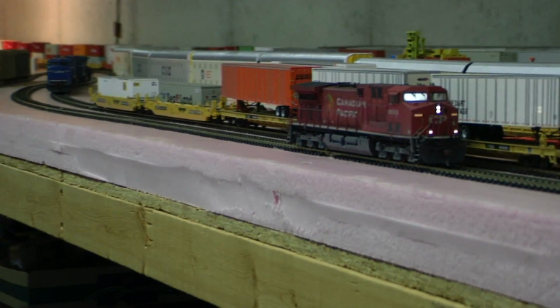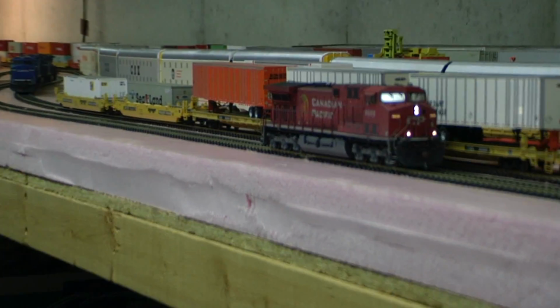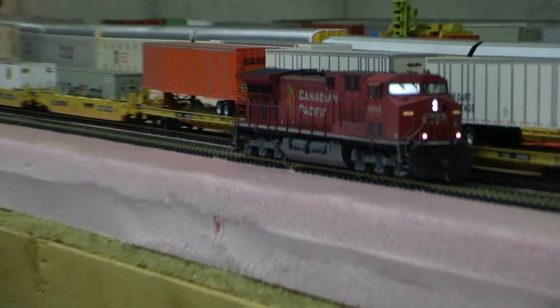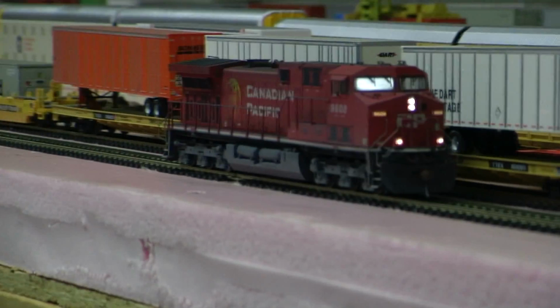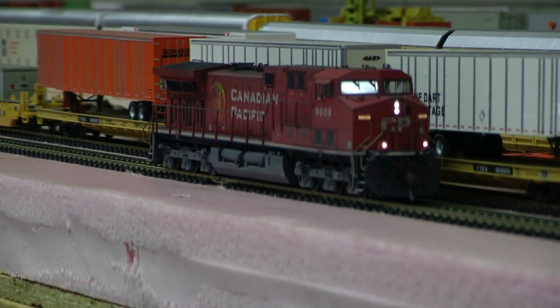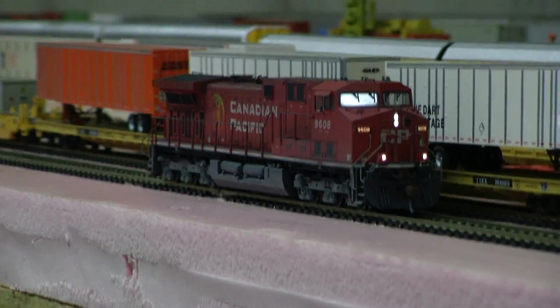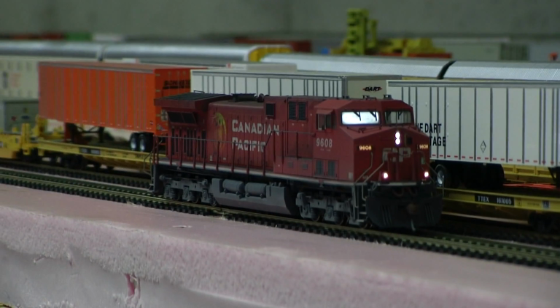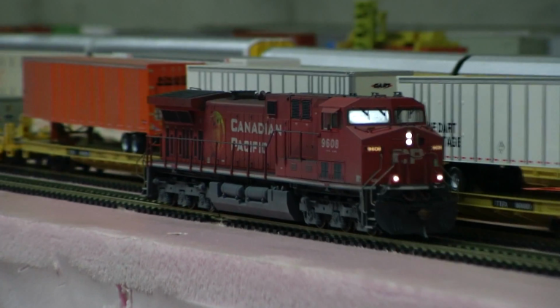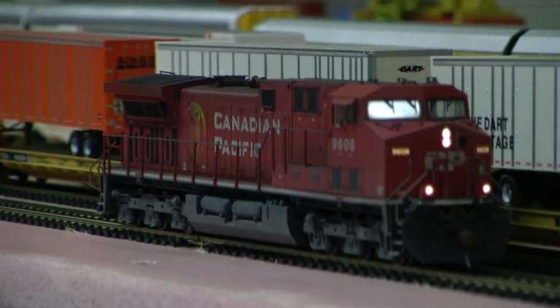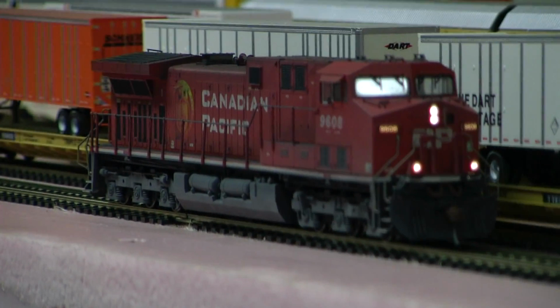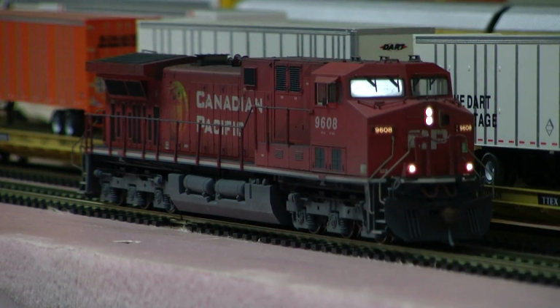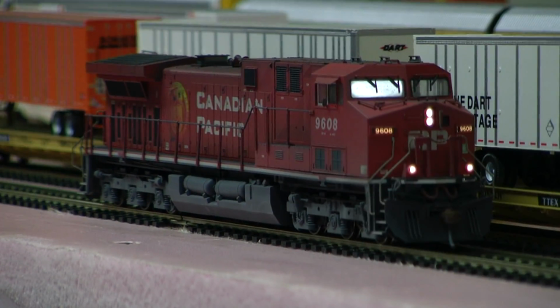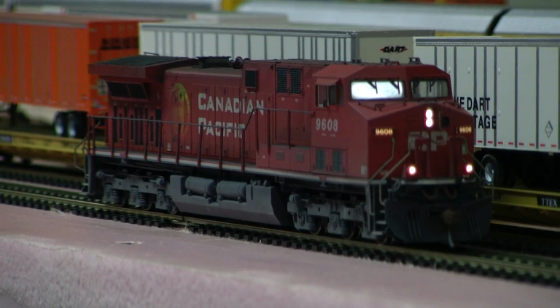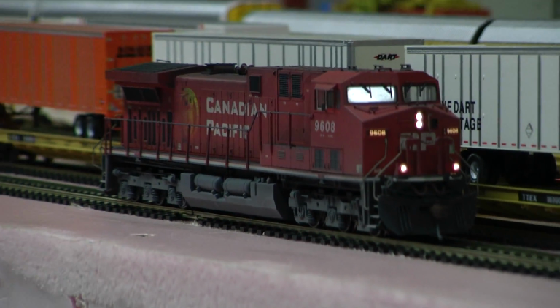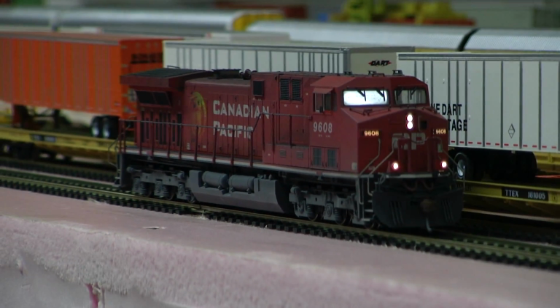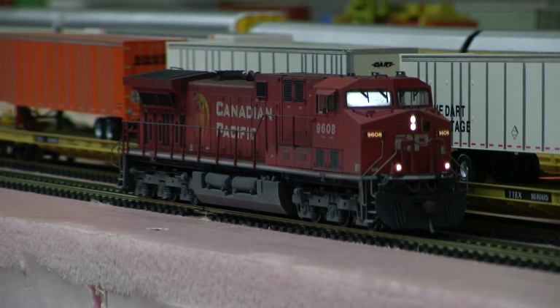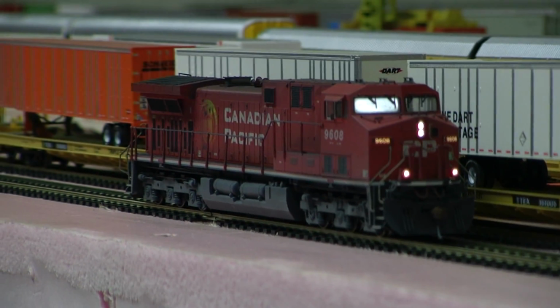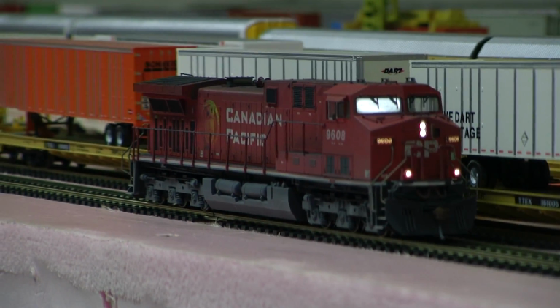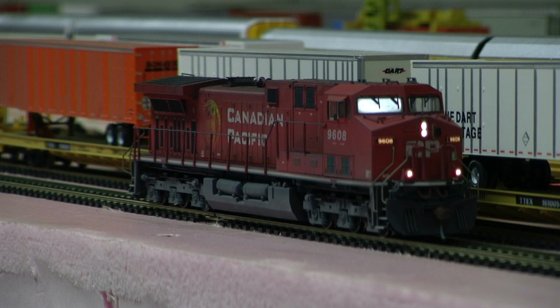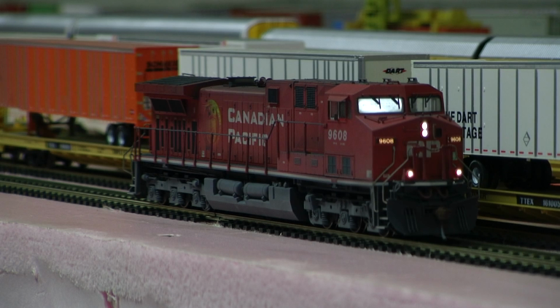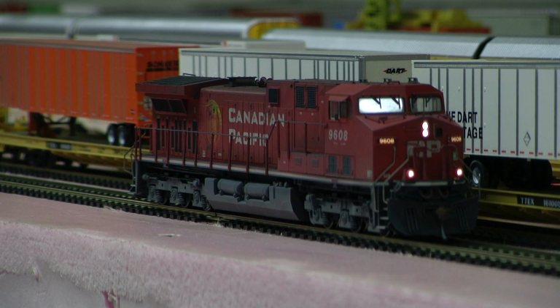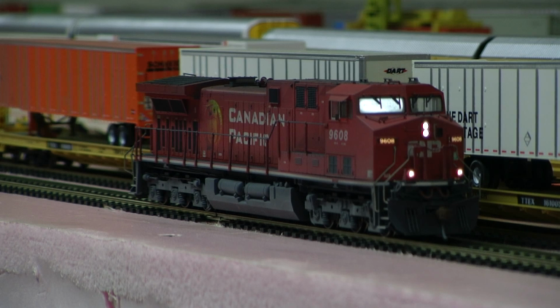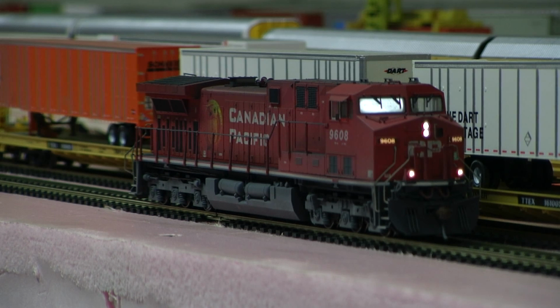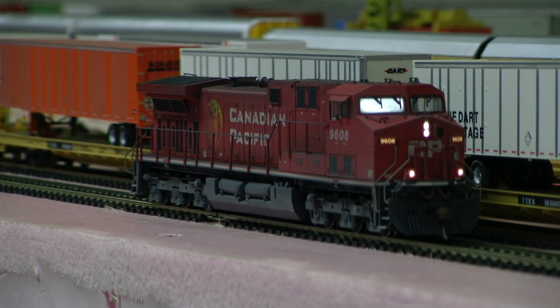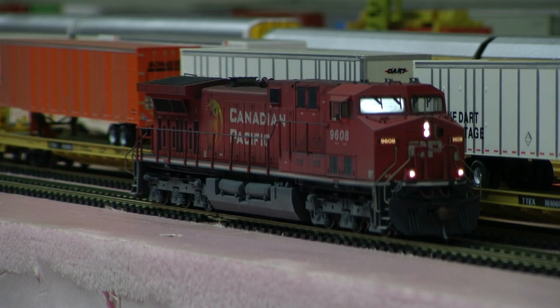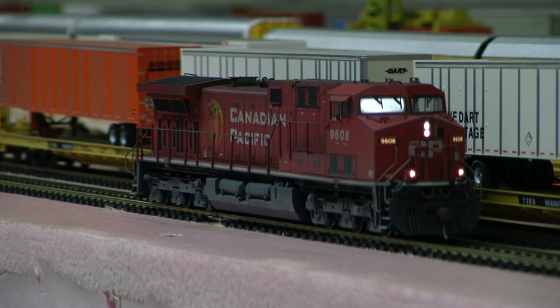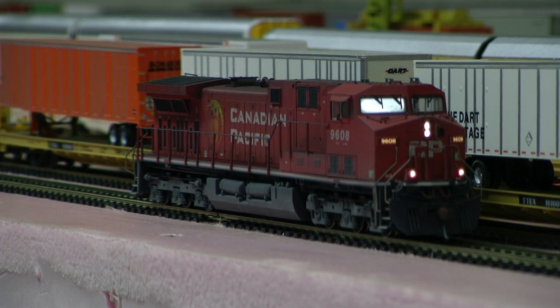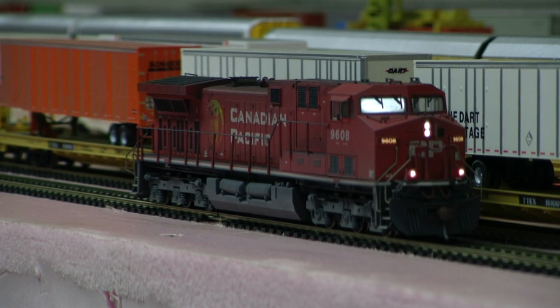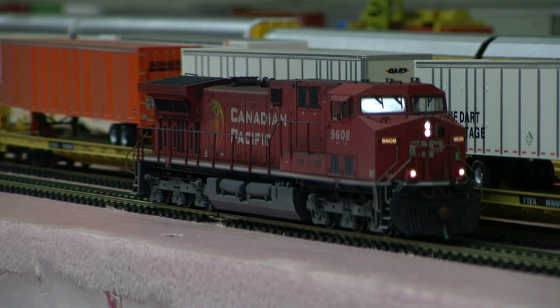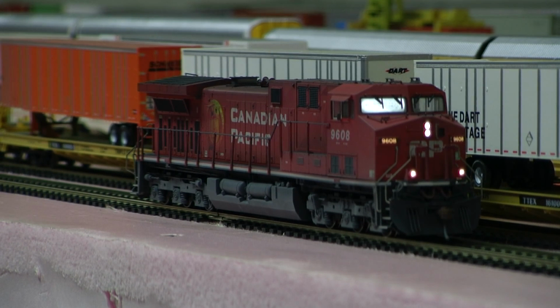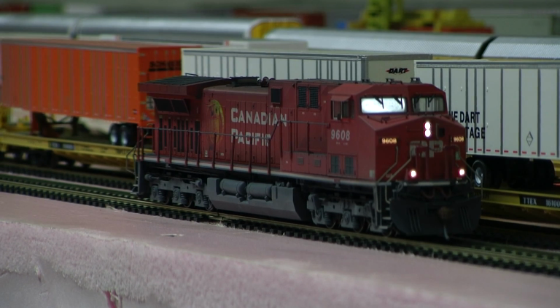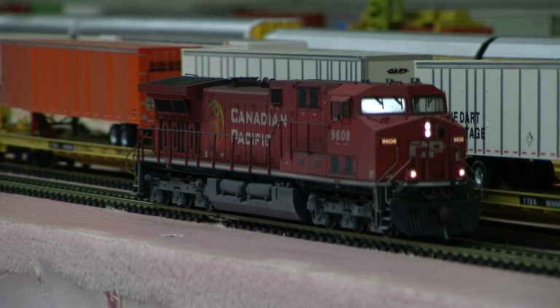And you can see the newer Kato LED, really nice and bright. Thanks for watching. This one's going to be up on eBay as well. All right, bye.